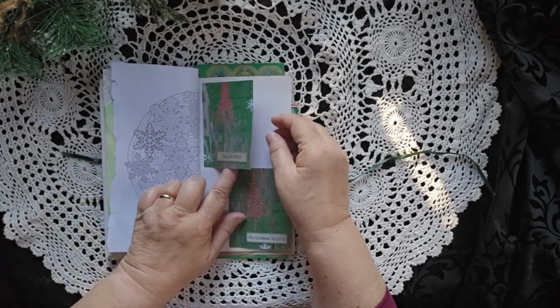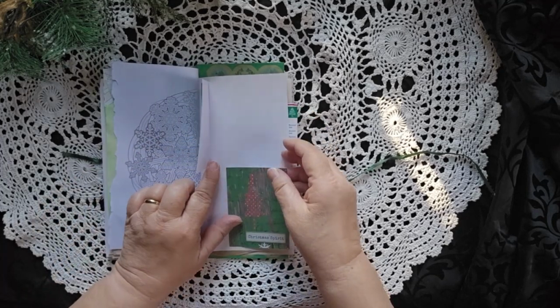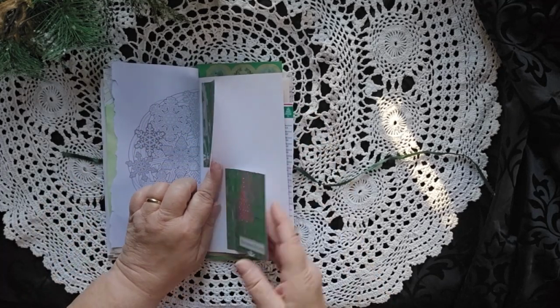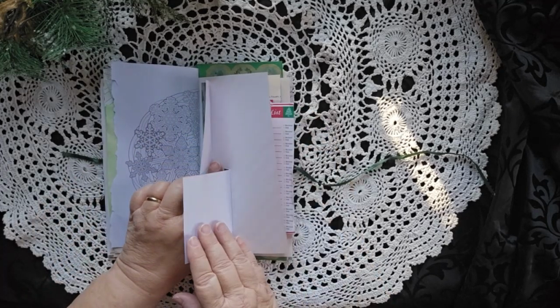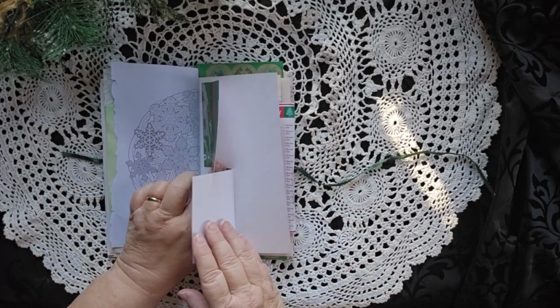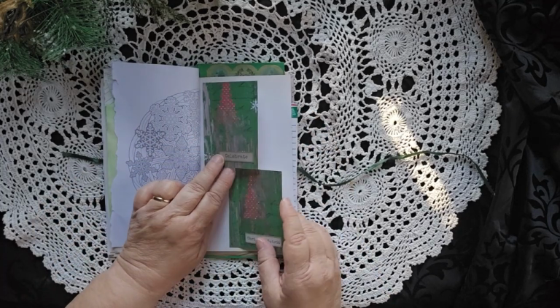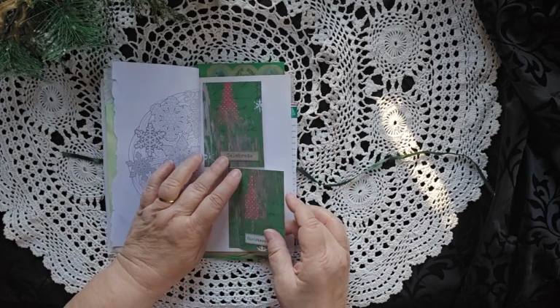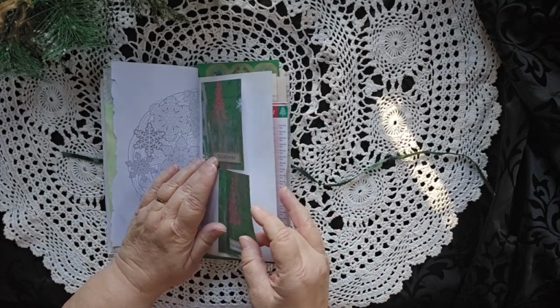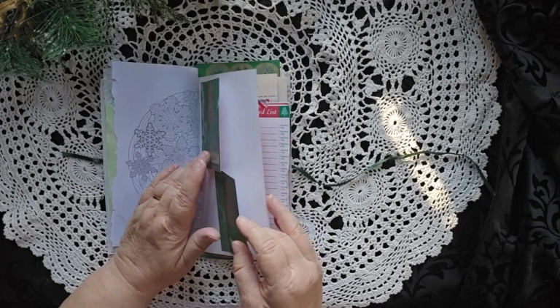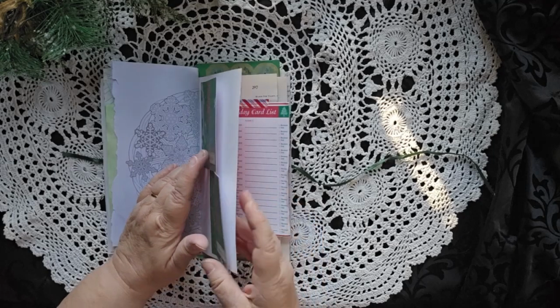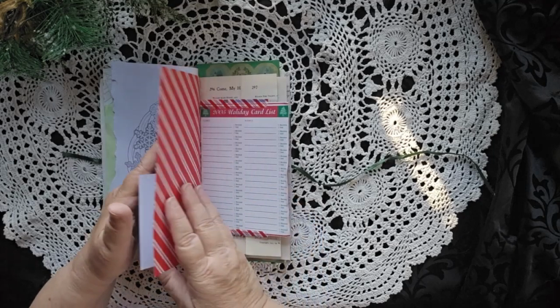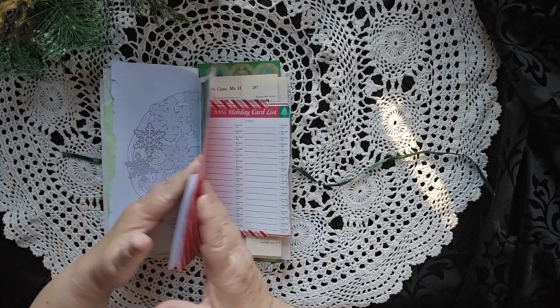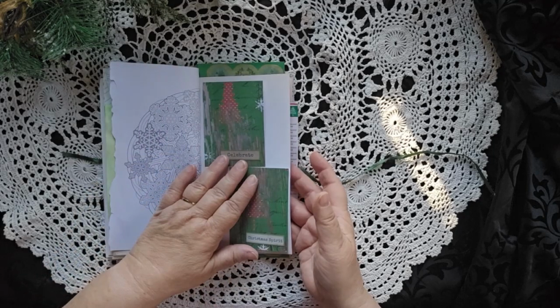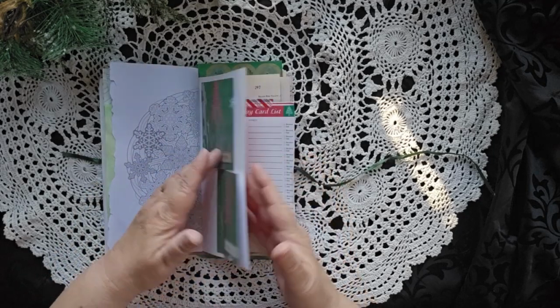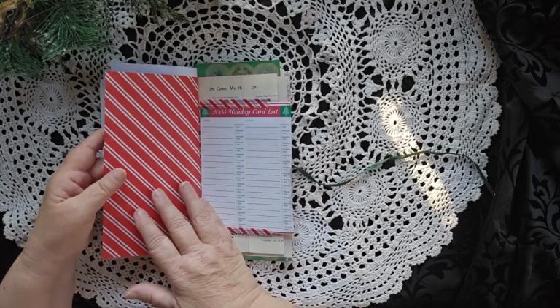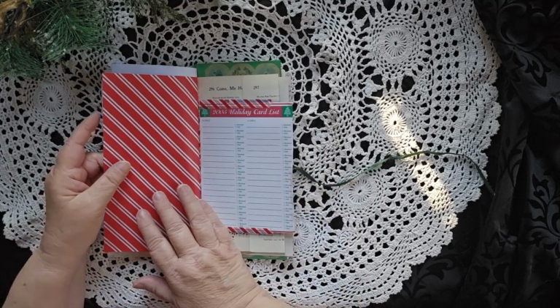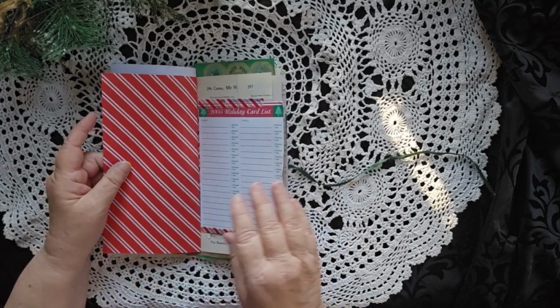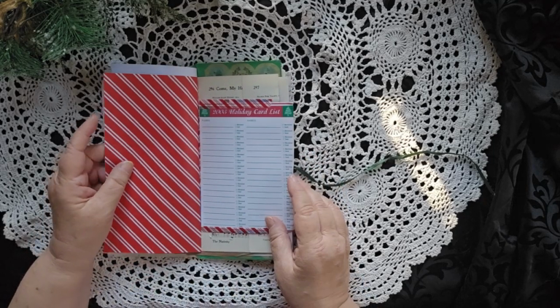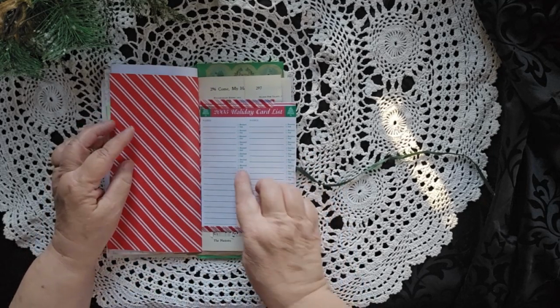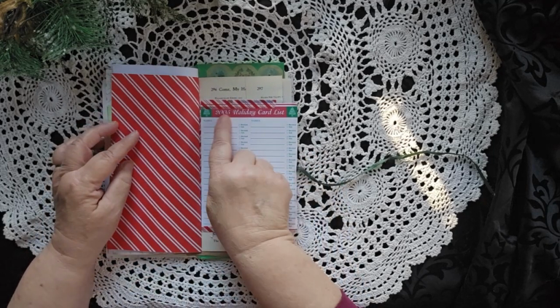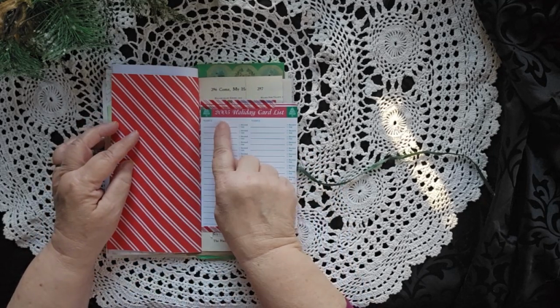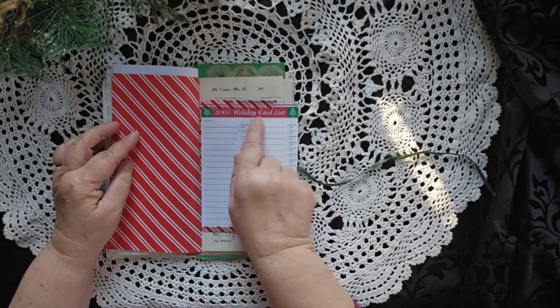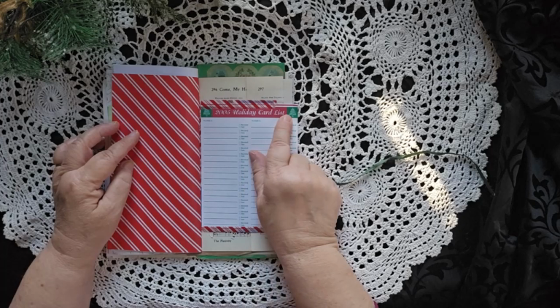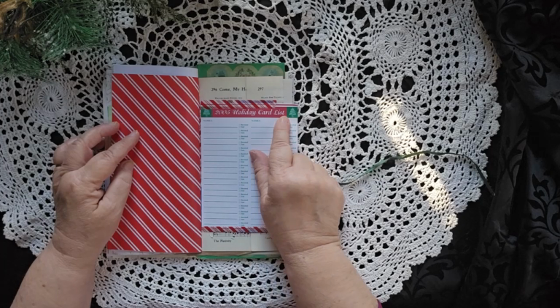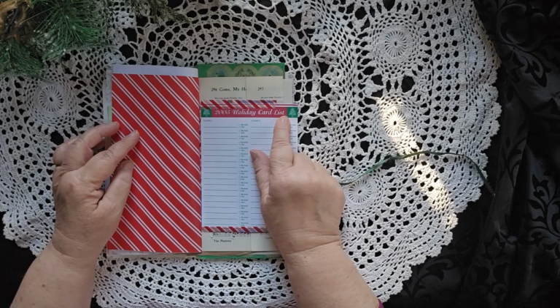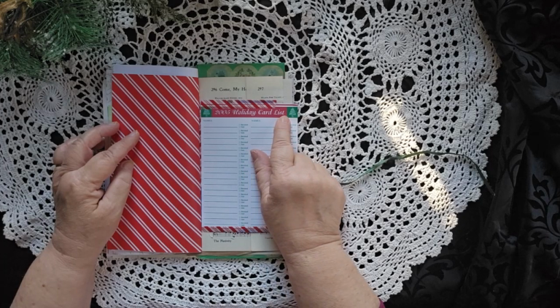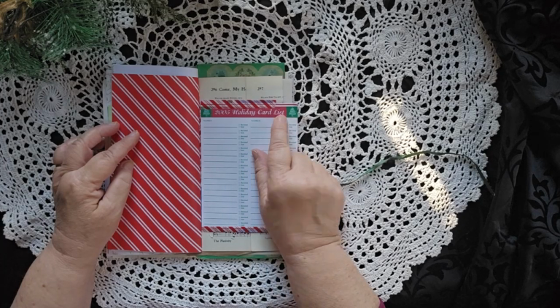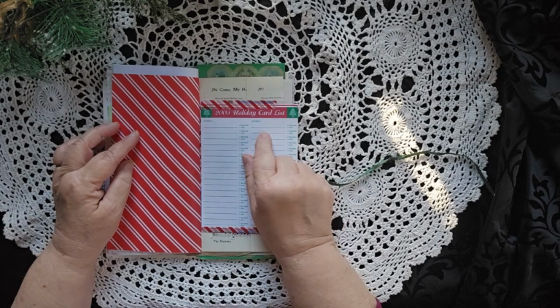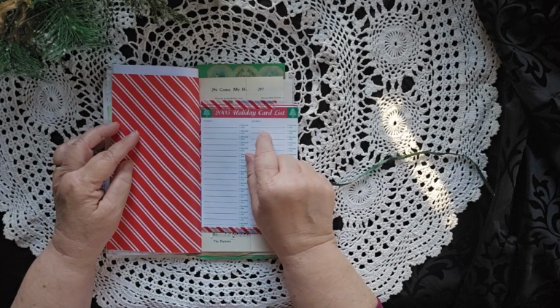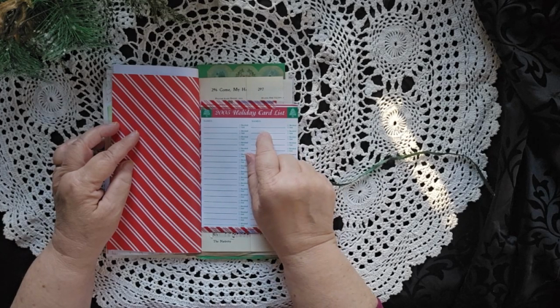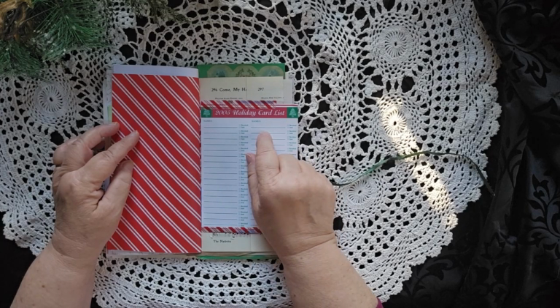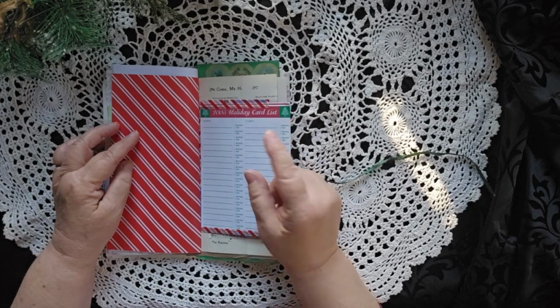Celebrate Christmas spirit. Two places to put hidden journaling. We got back to that 2005 holiday card list on this one.